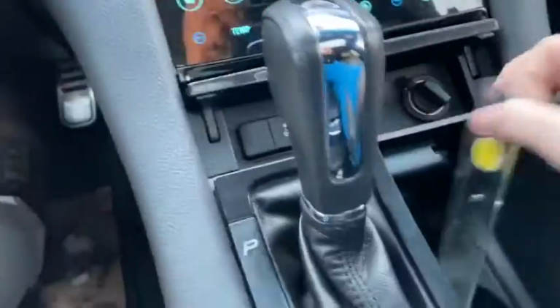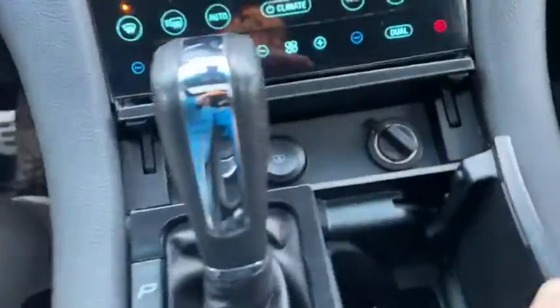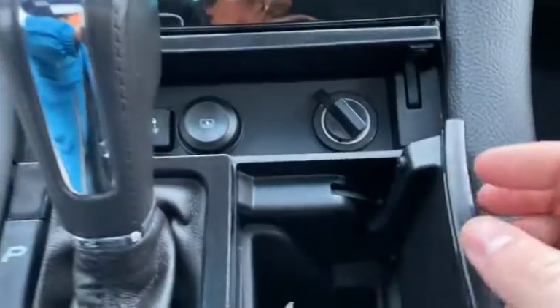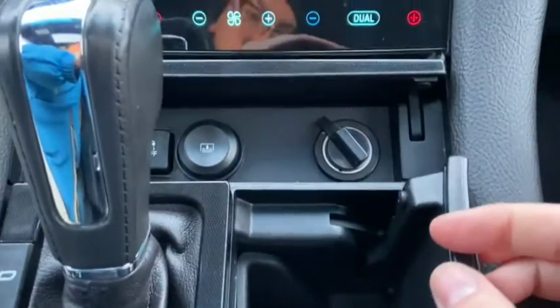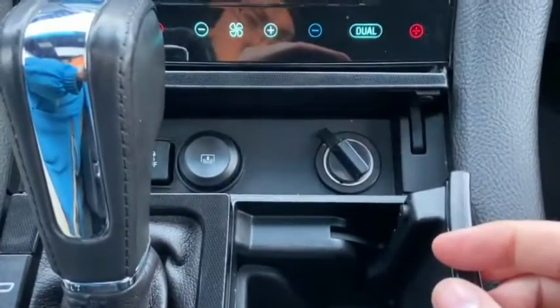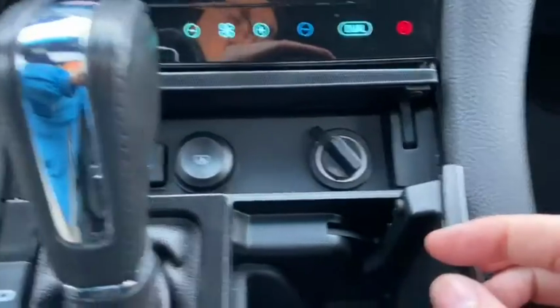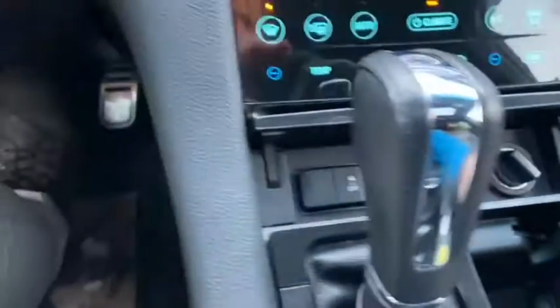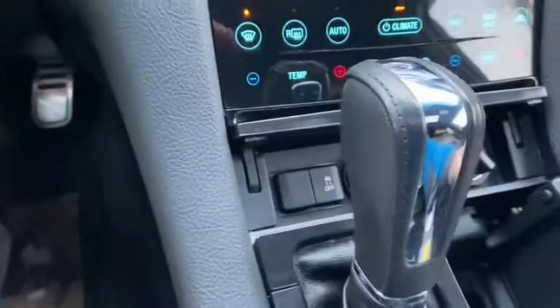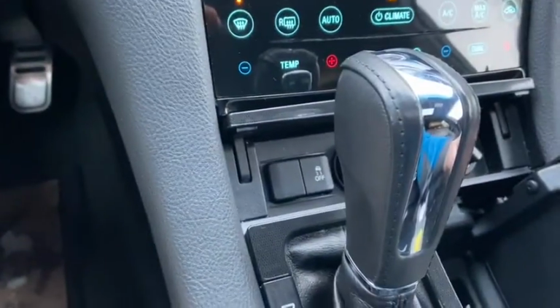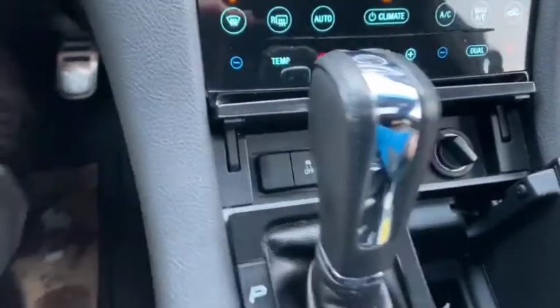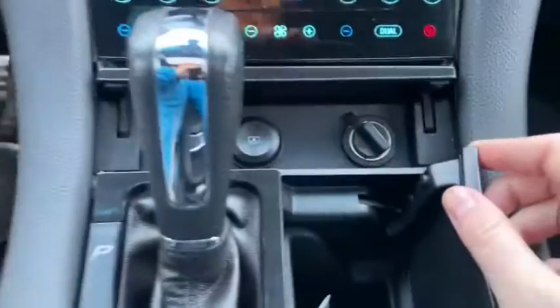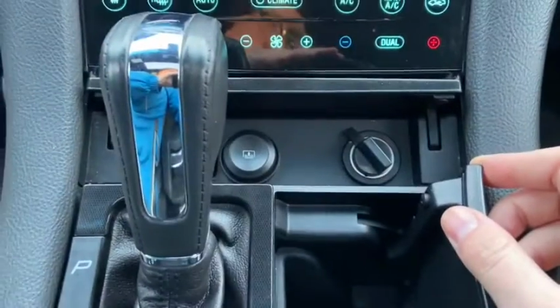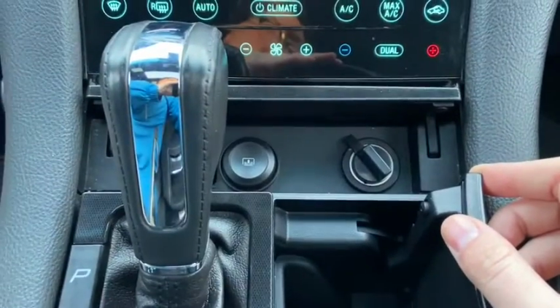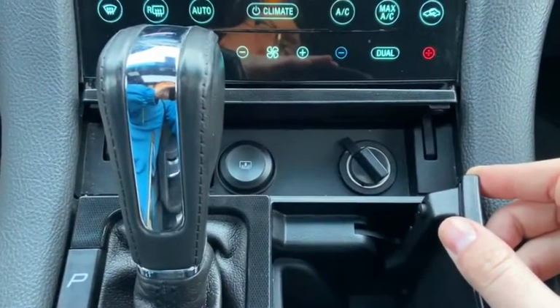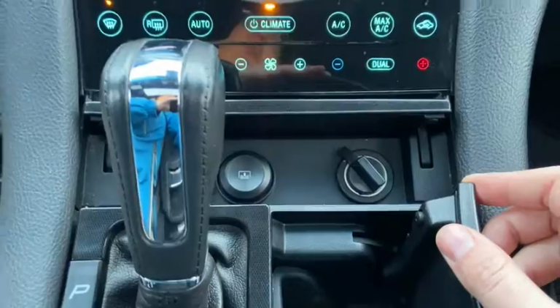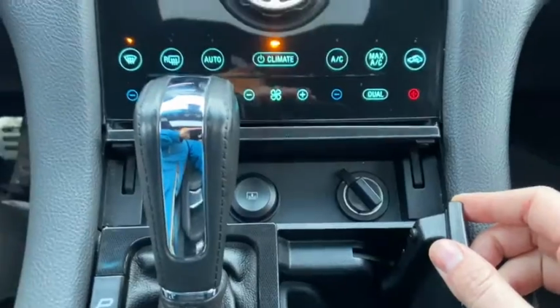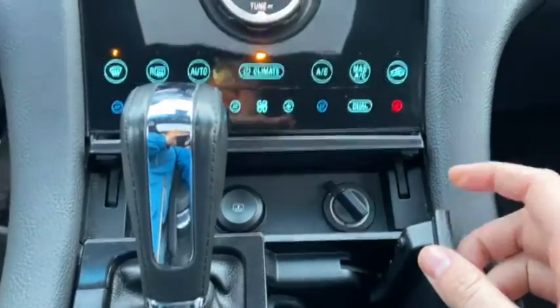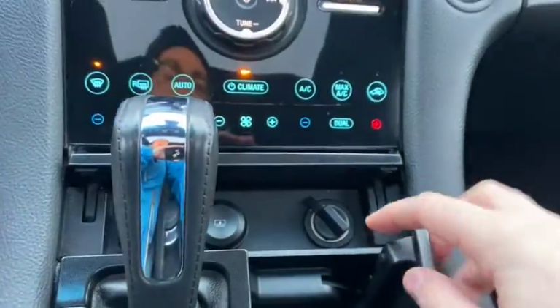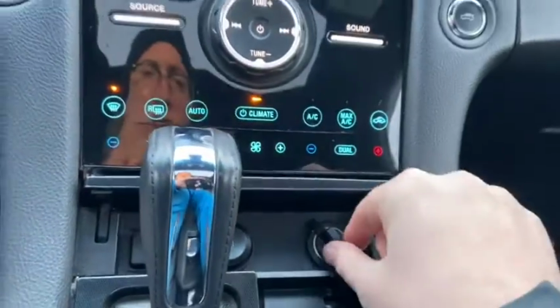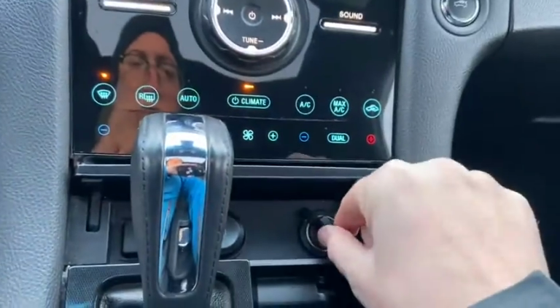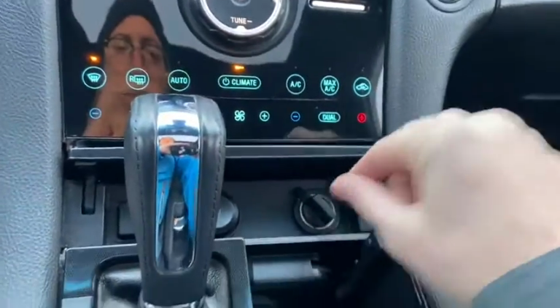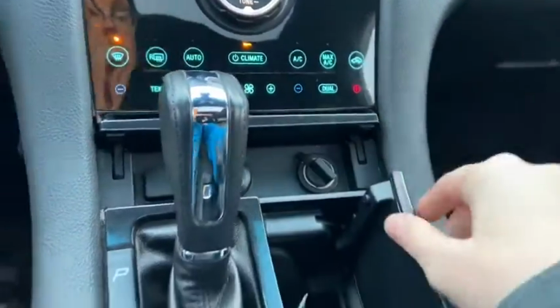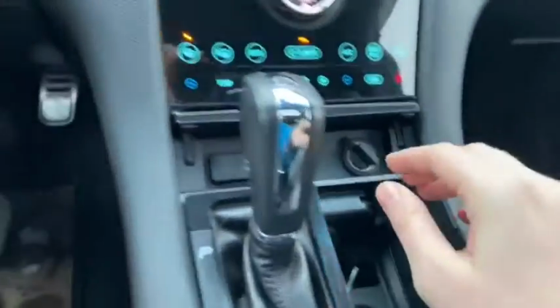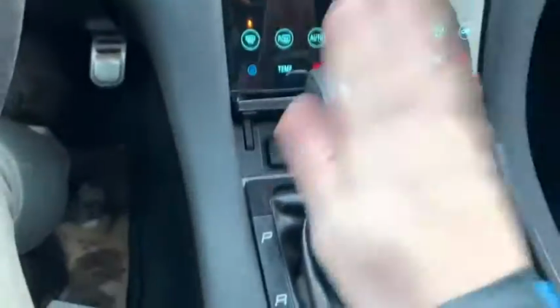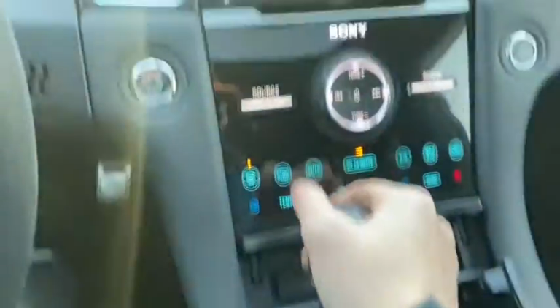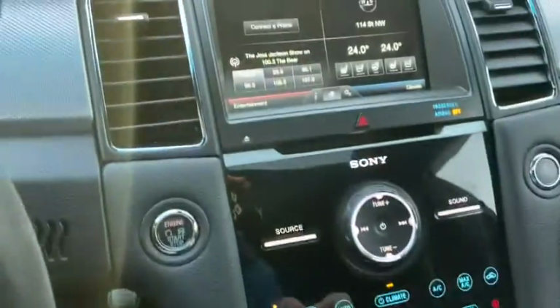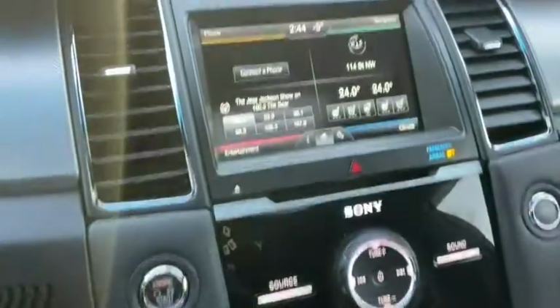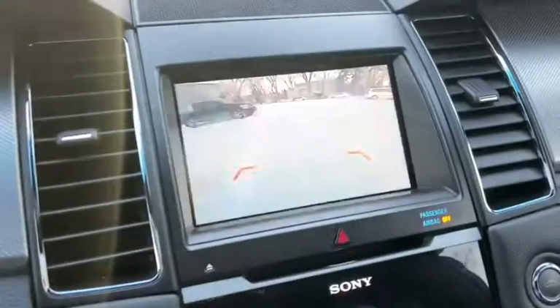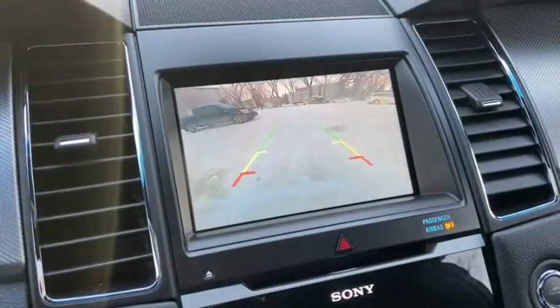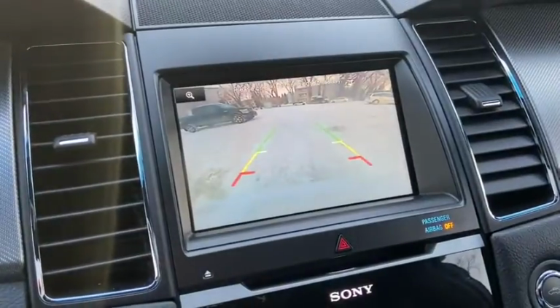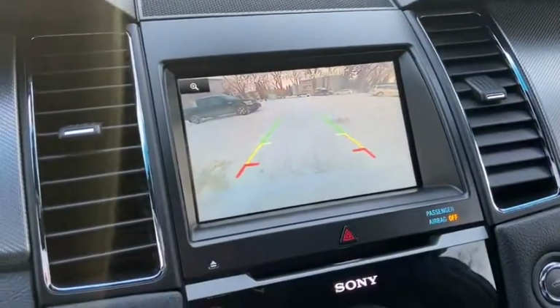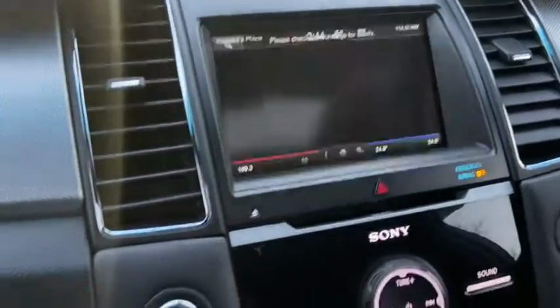Inside of this small console you do have your traction control as well as your sun shade. You also have a 12 volt outlet here. Then we have our gear shifter, which of course will display the reverse camera when you shift.